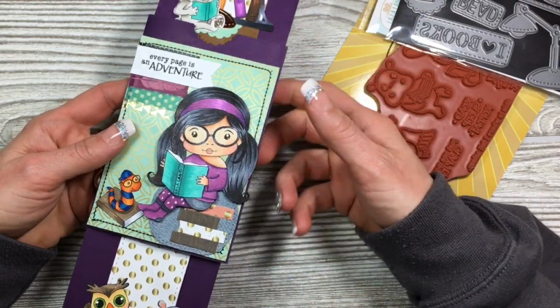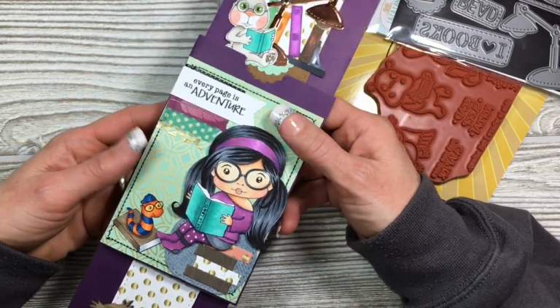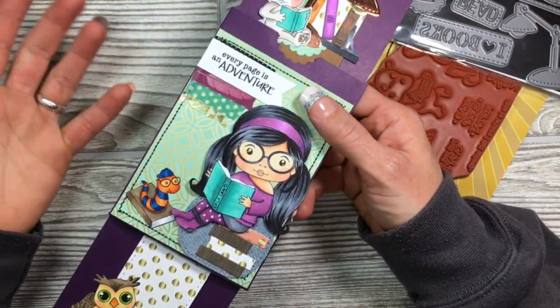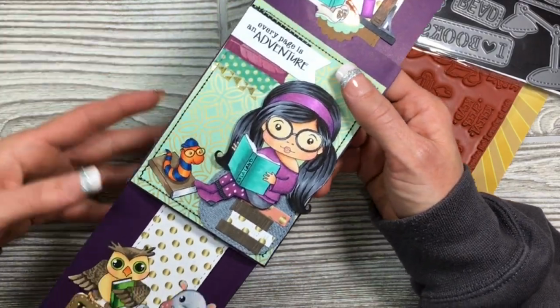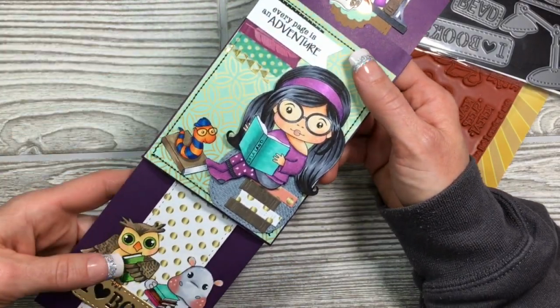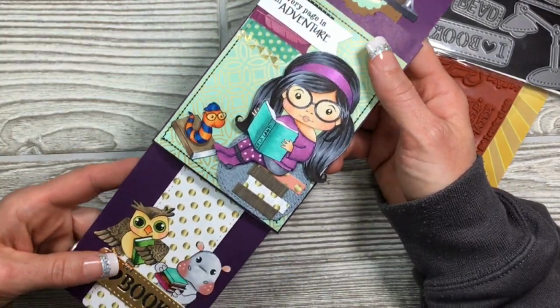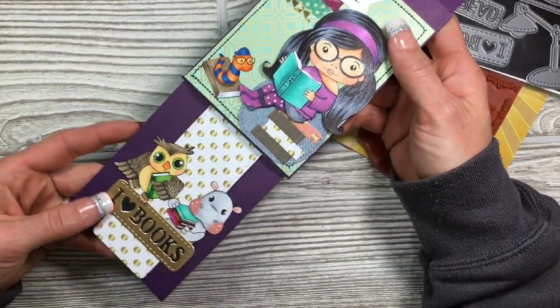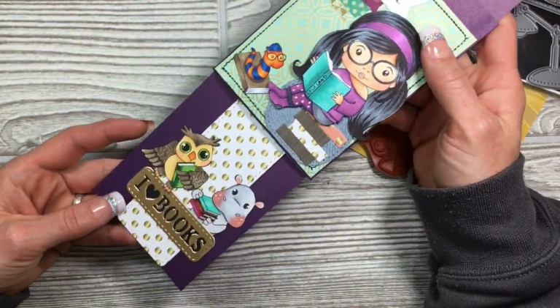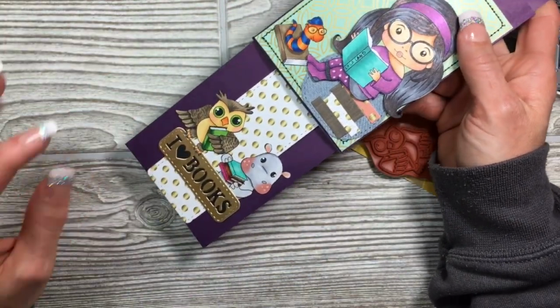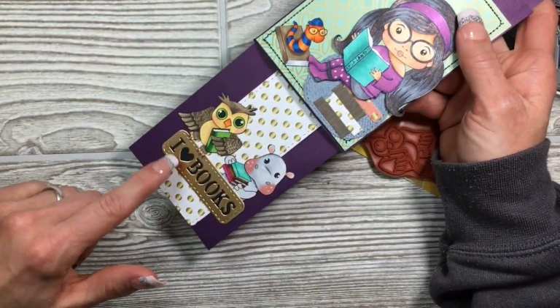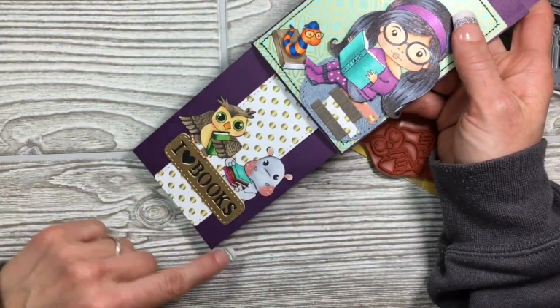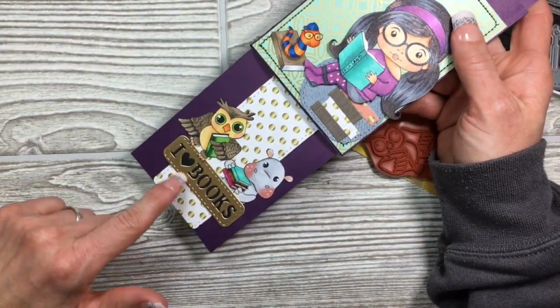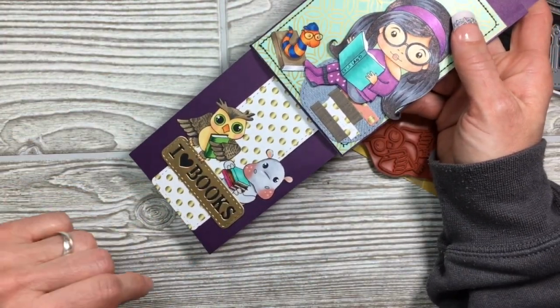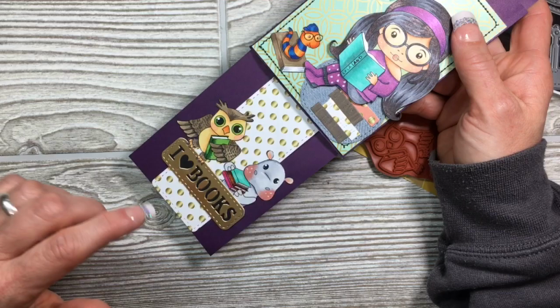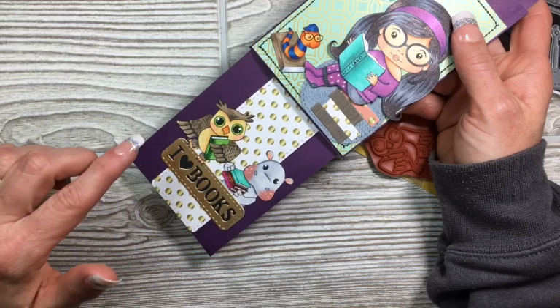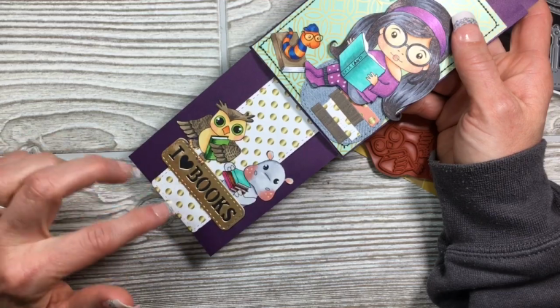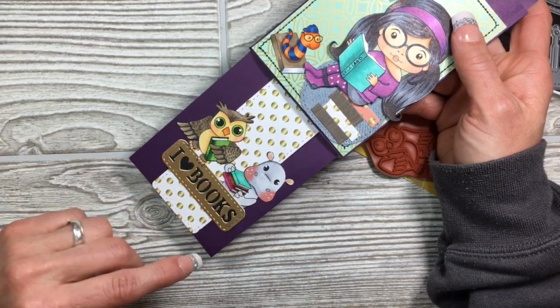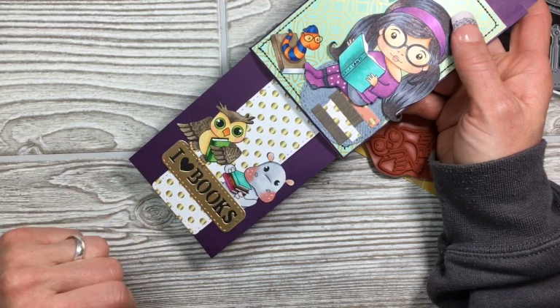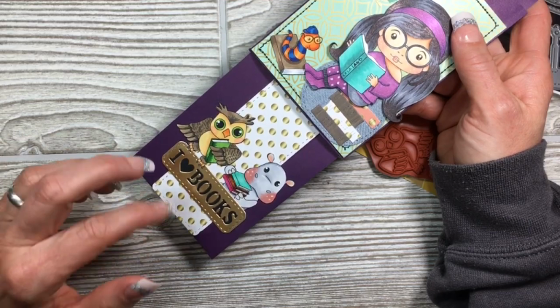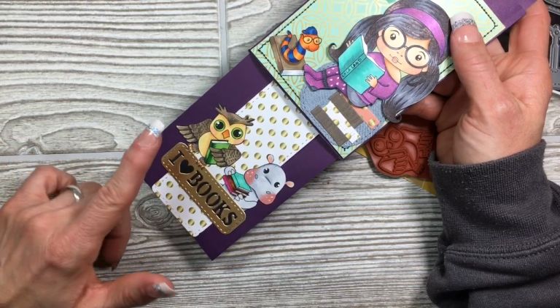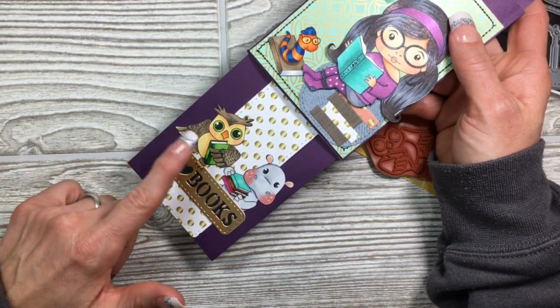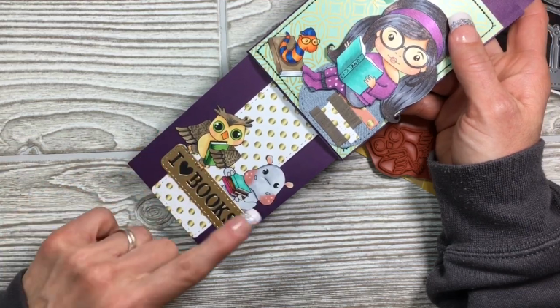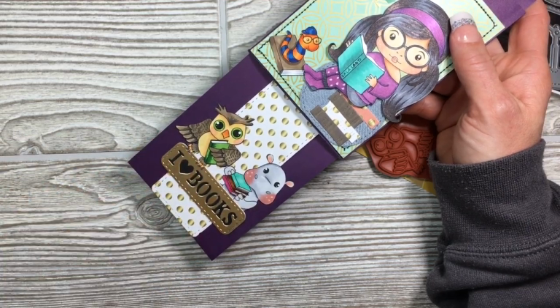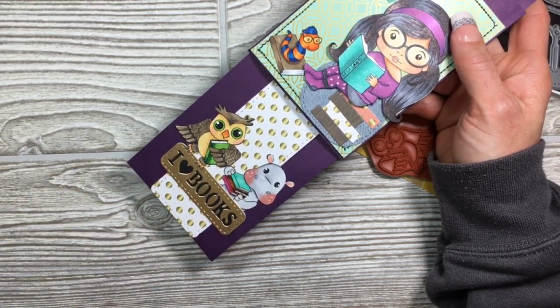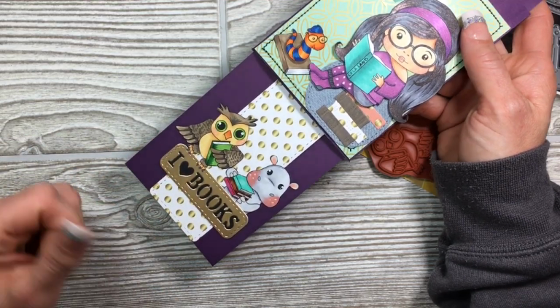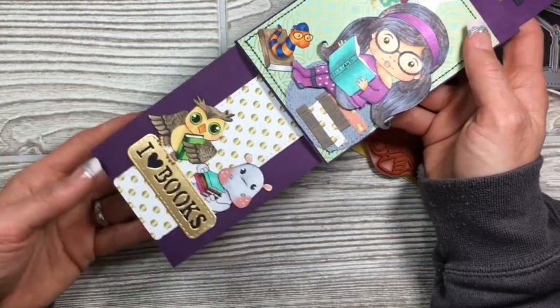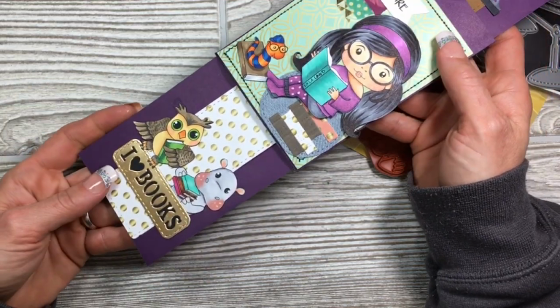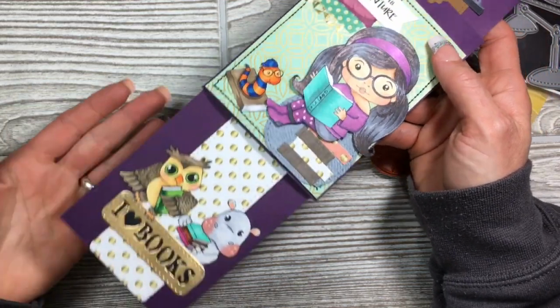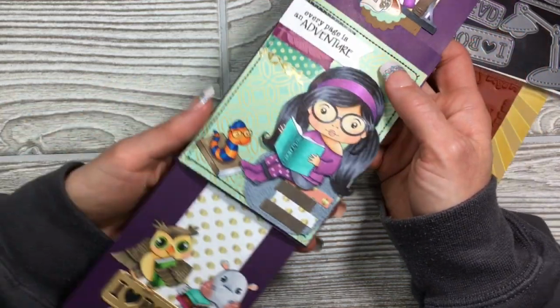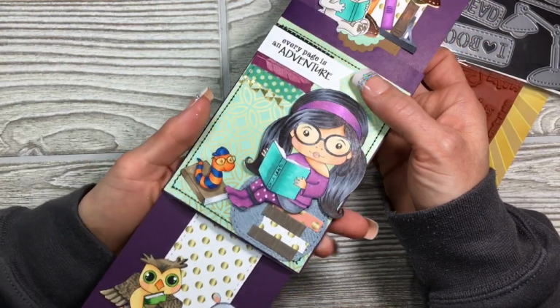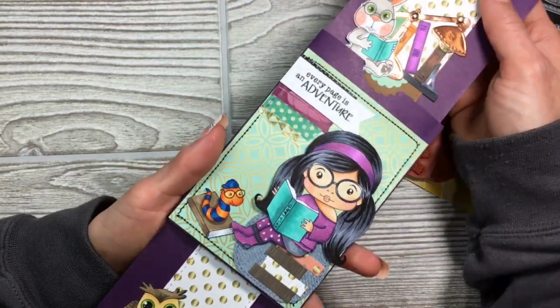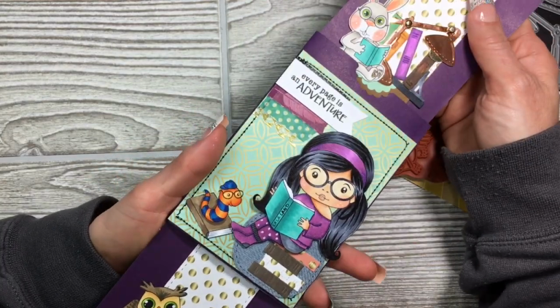I thought it was really cute. And then again with the metallic paper — I love 'I heart books.' Owl and the hippo — aren't they cute? Oh, I just love them.